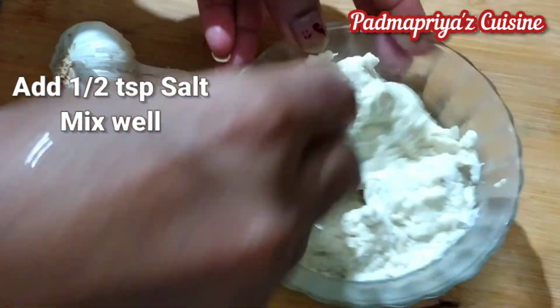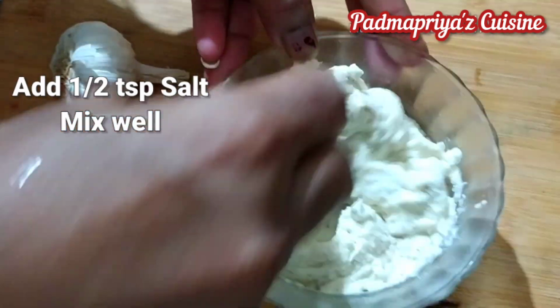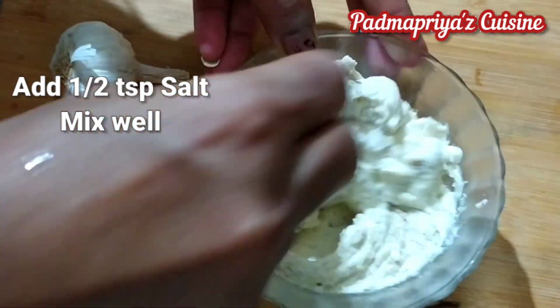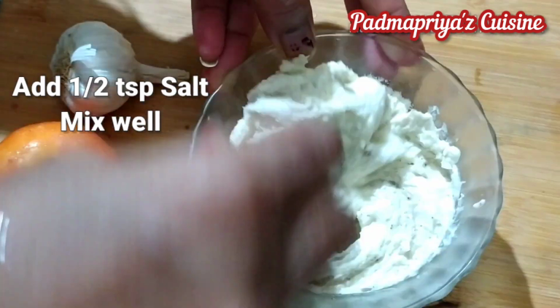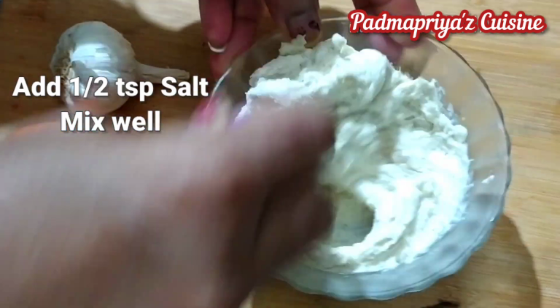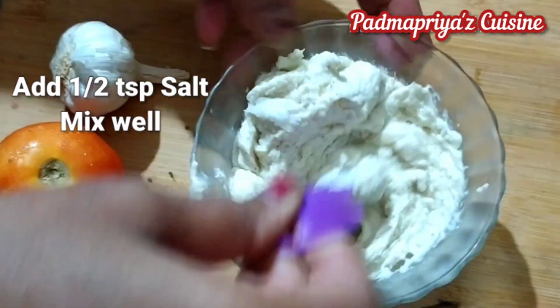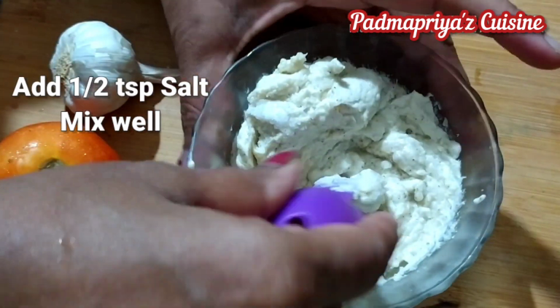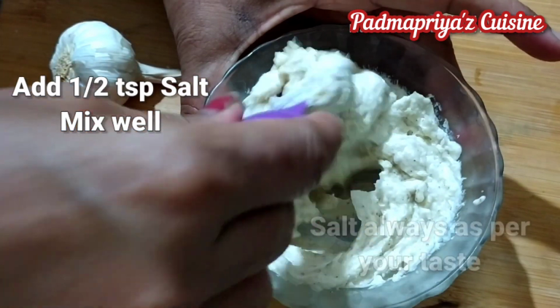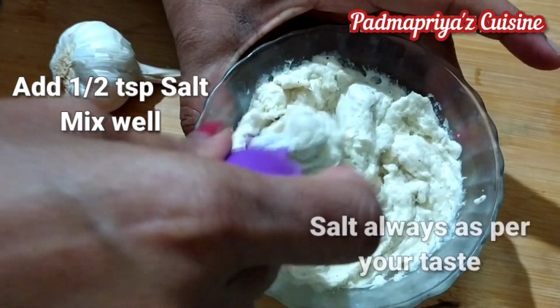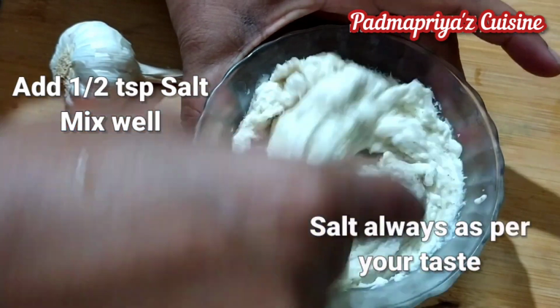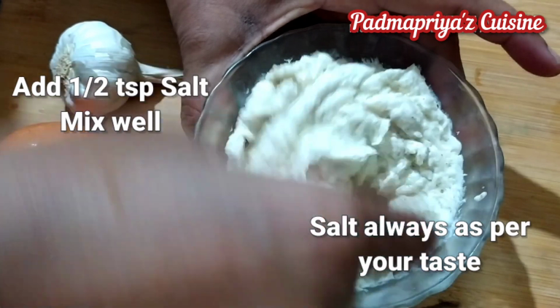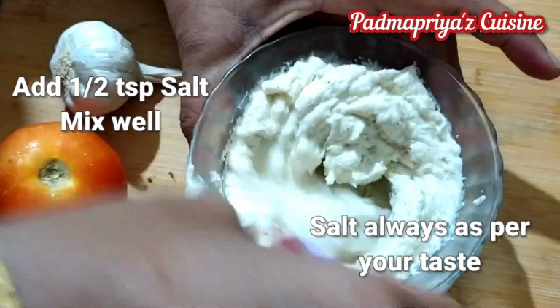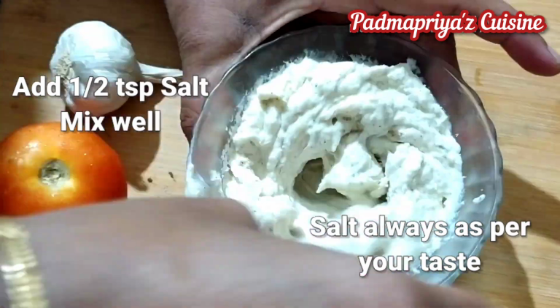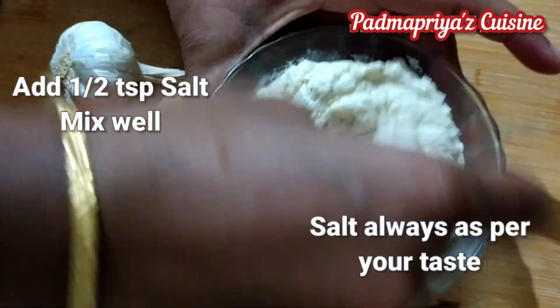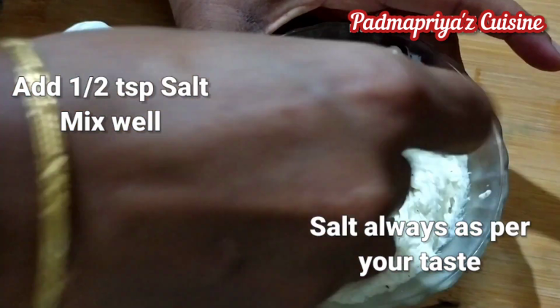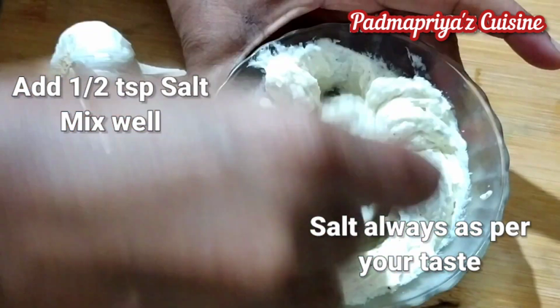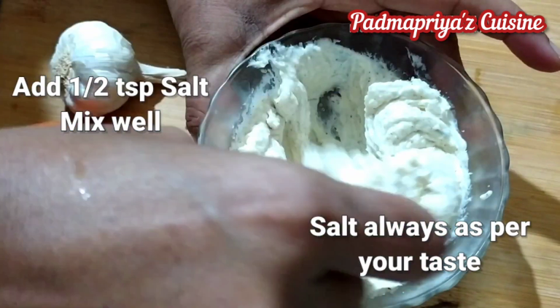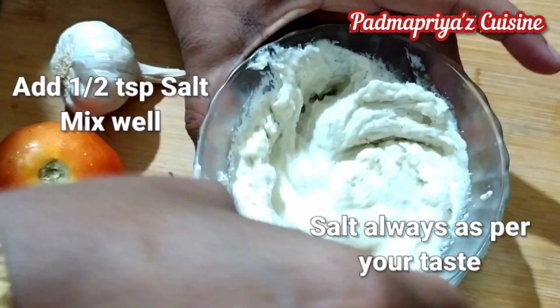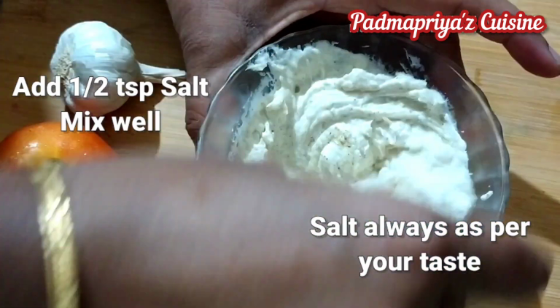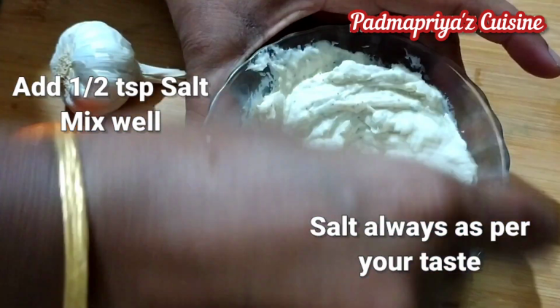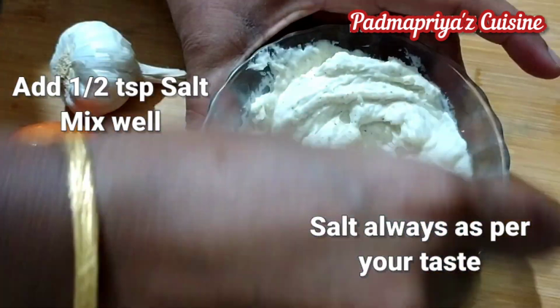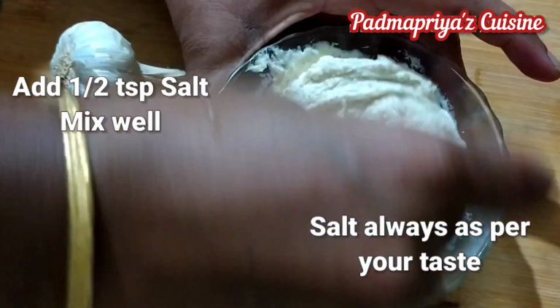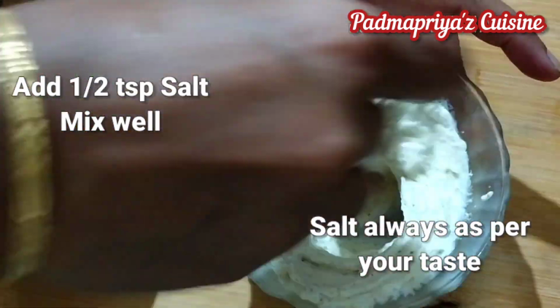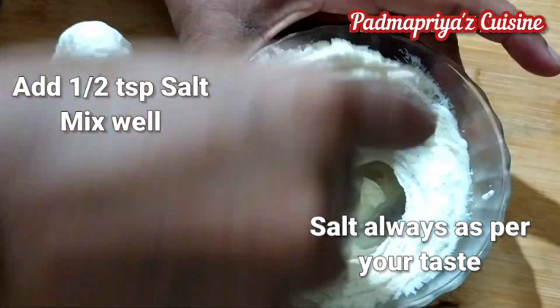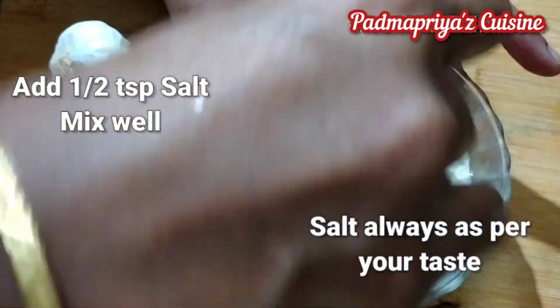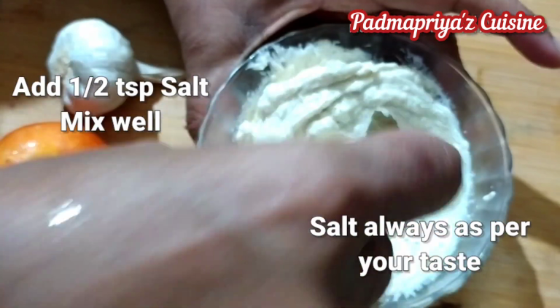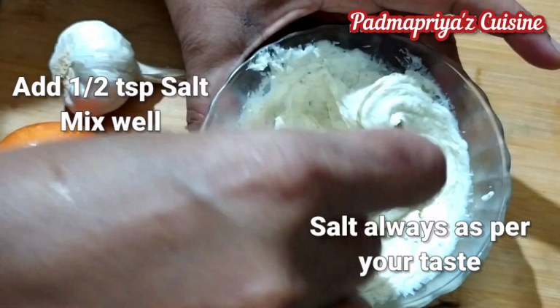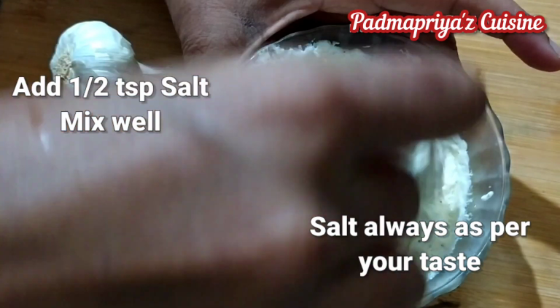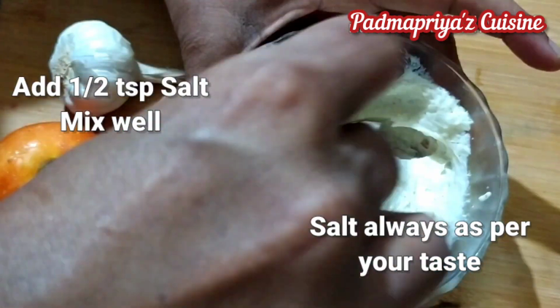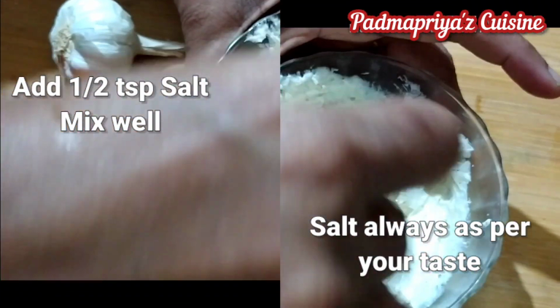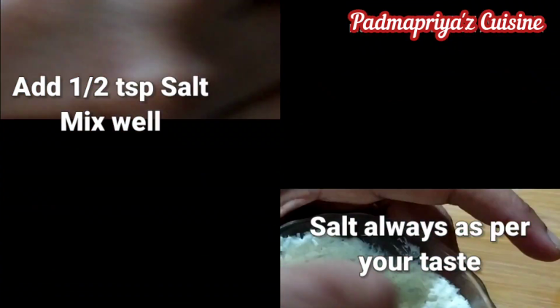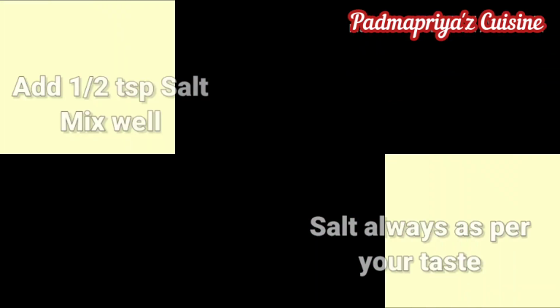Mayonnaise is usually available in different flavors in the supermarkets, but I couldn't find any because of the lockdown and the kids suddenly demanded a burger, so I had to whip it up myself.